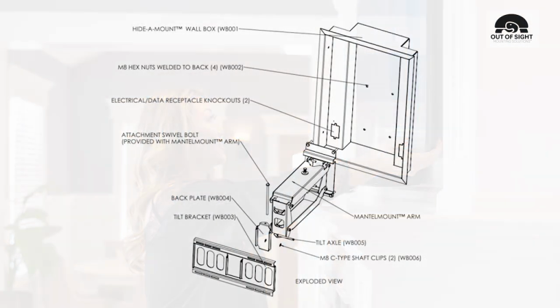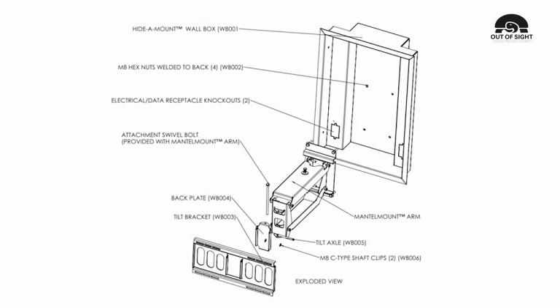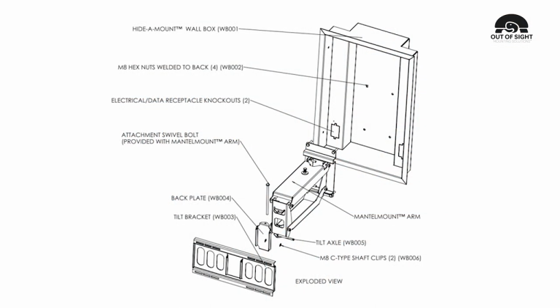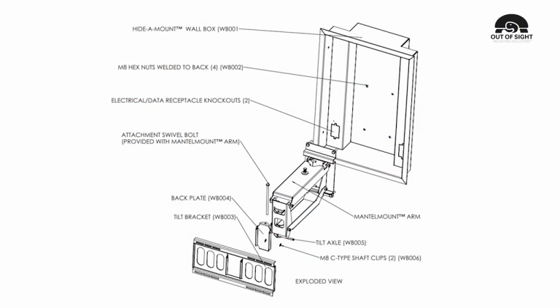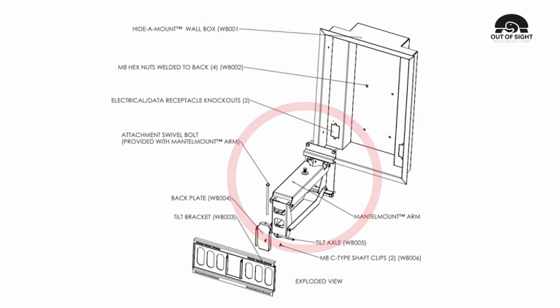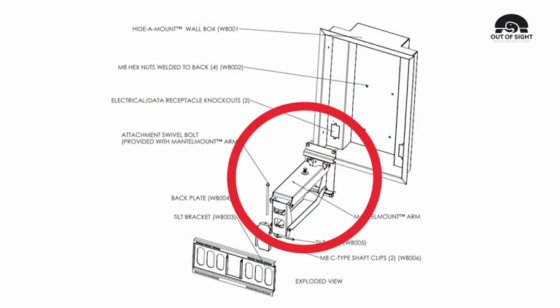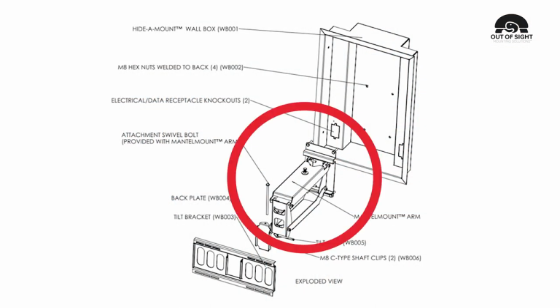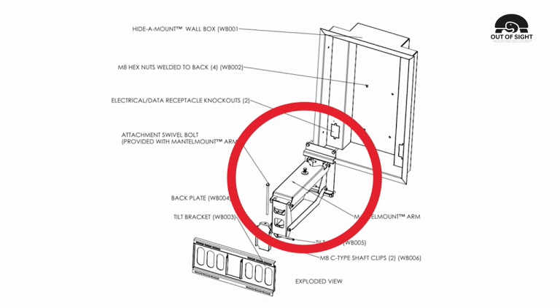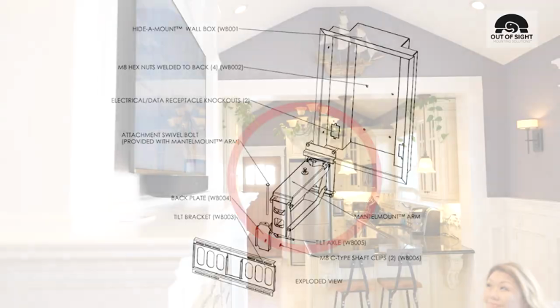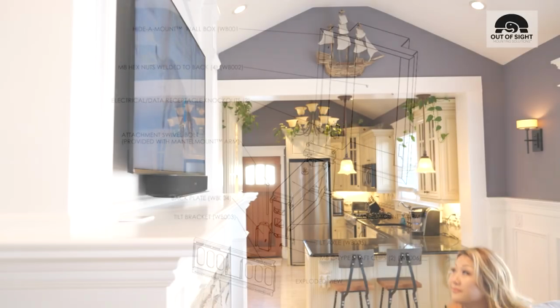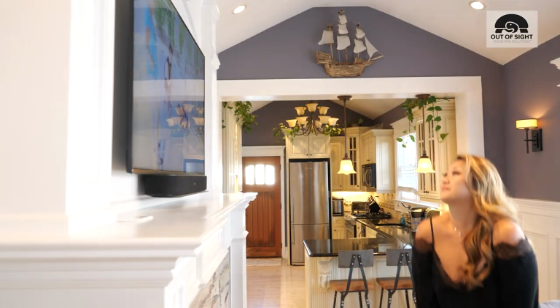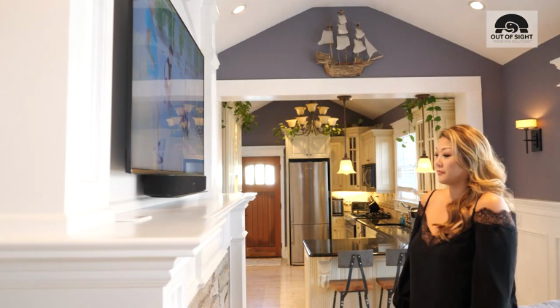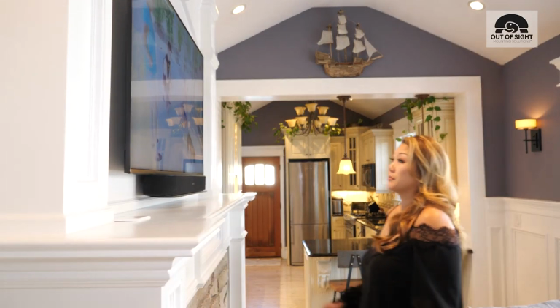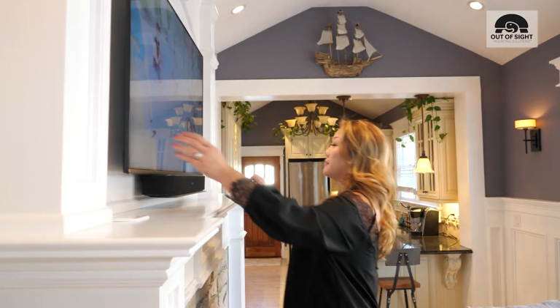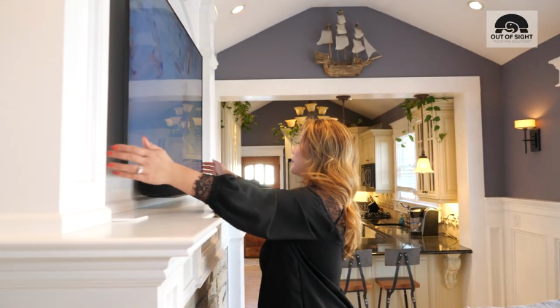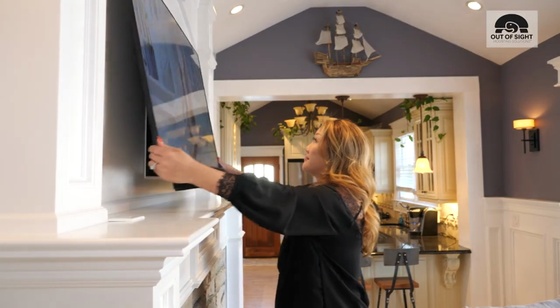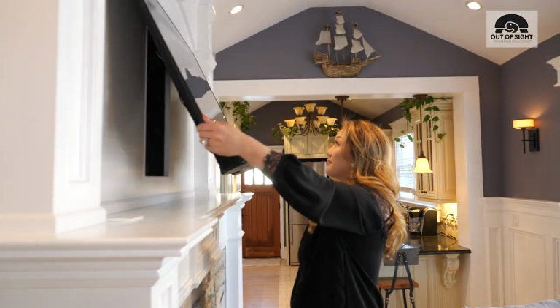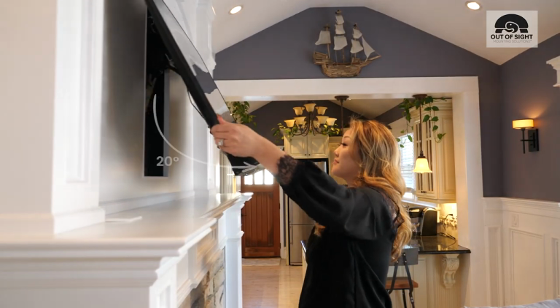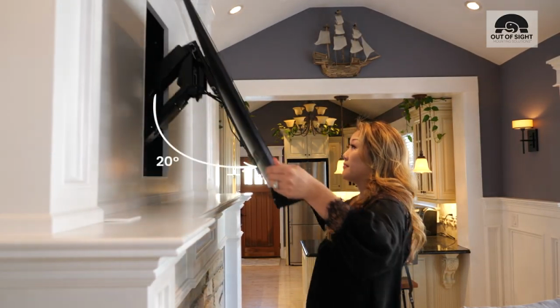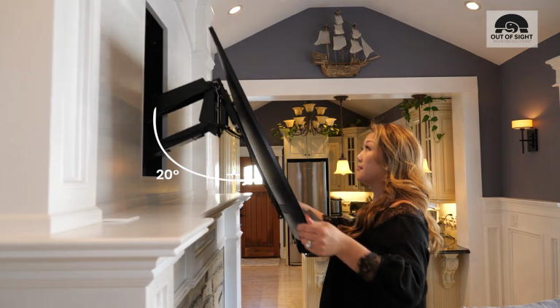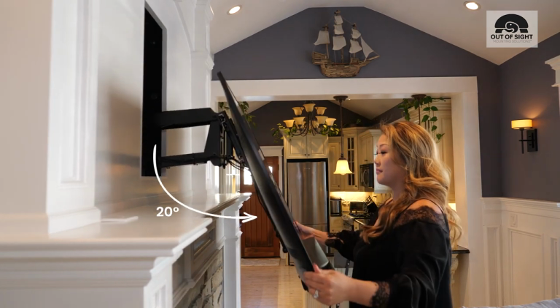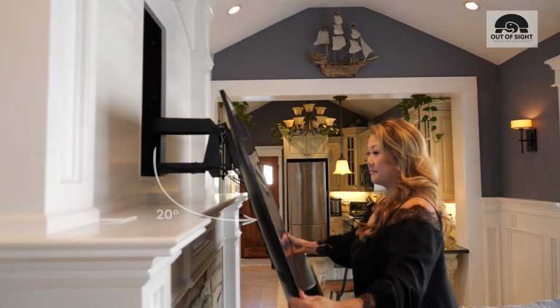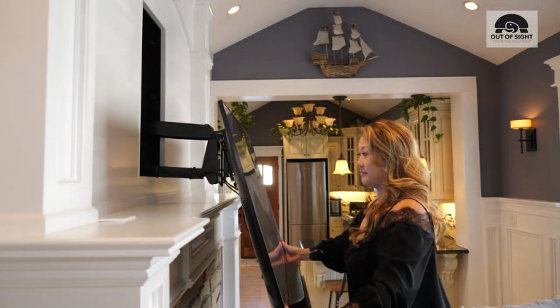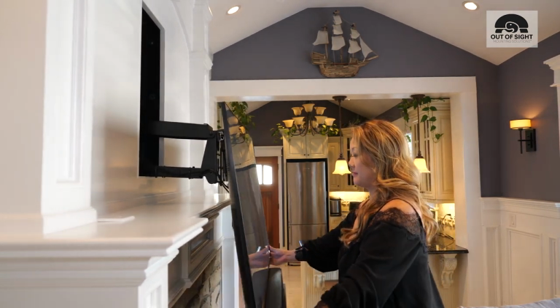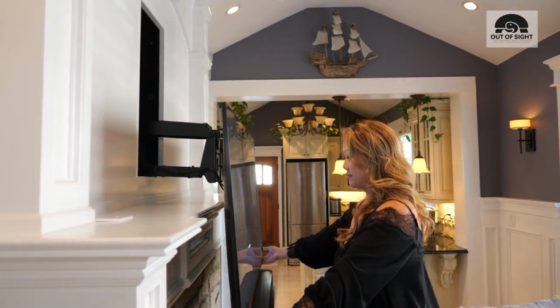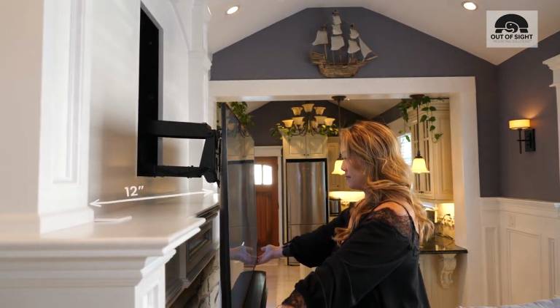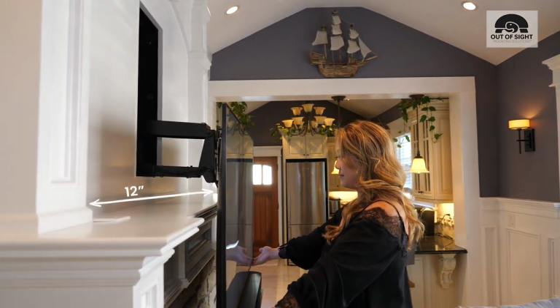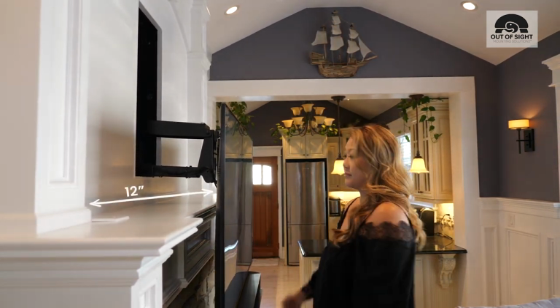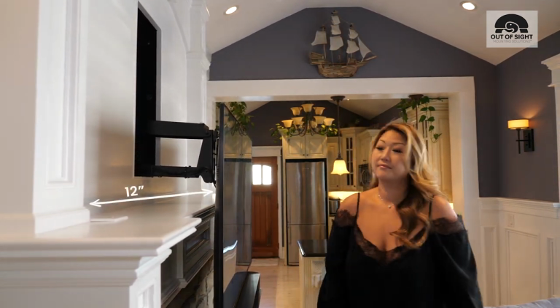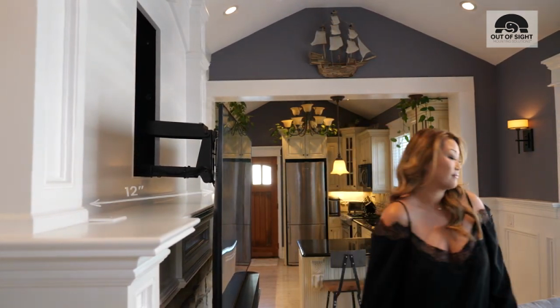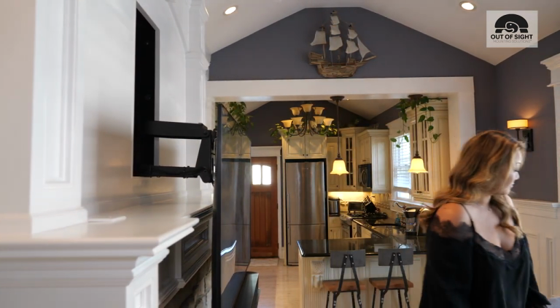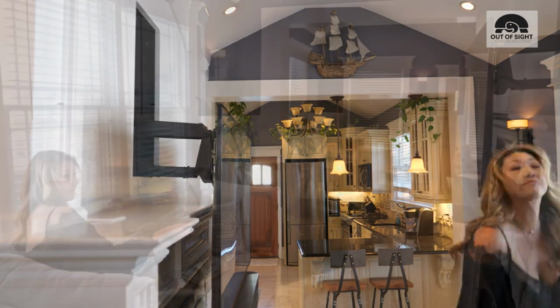HIDAMOUNT works in combination with the MantelMount brand drop-down TV mount. This combination holds your screen flush against the wall and allows you to pivot out up to 20 degrees and down to clear up to a 12-inch mantle, lowering the screen for an optimal viewing height.